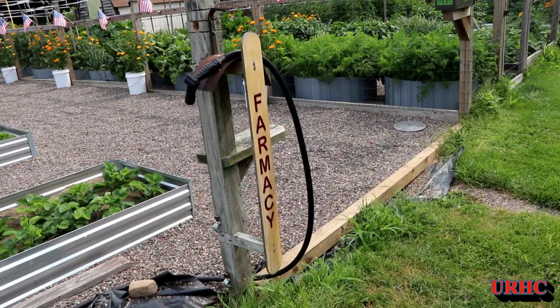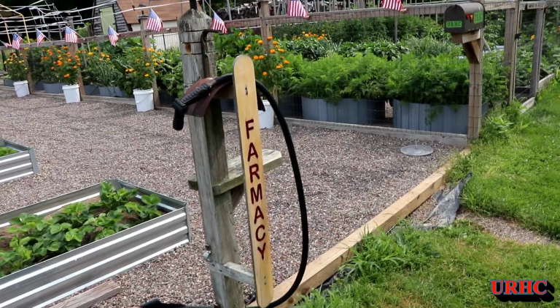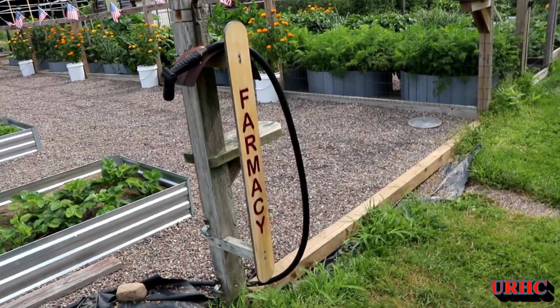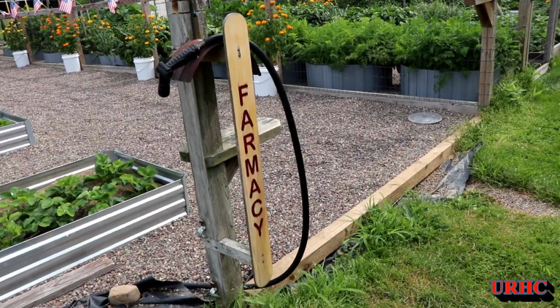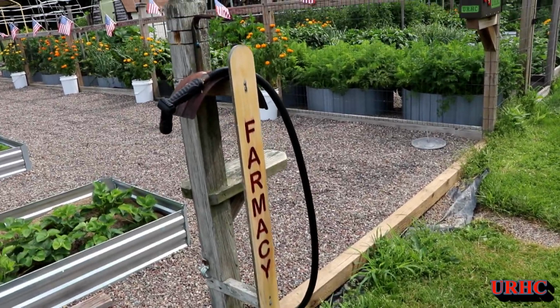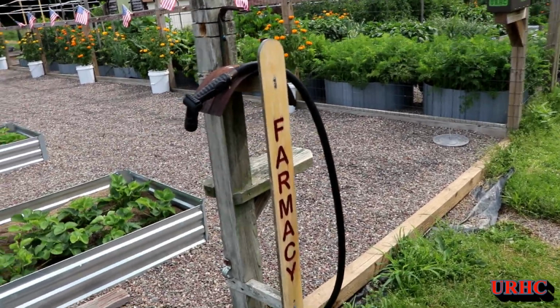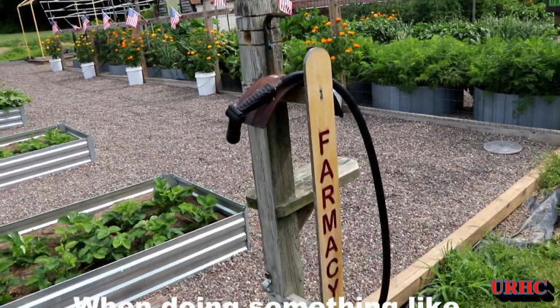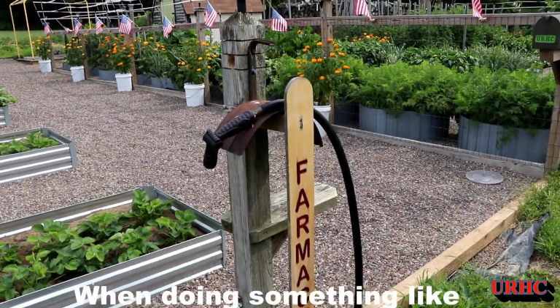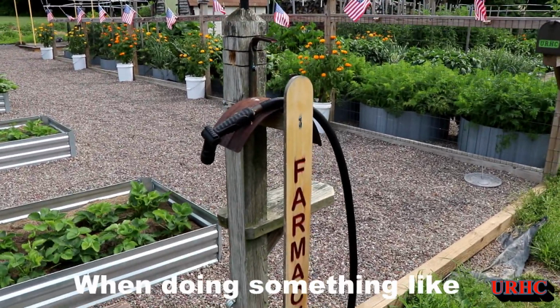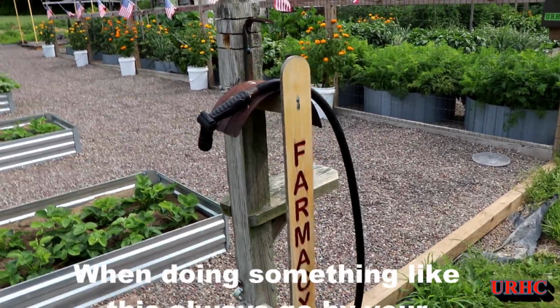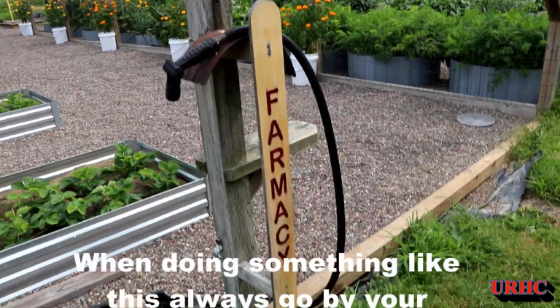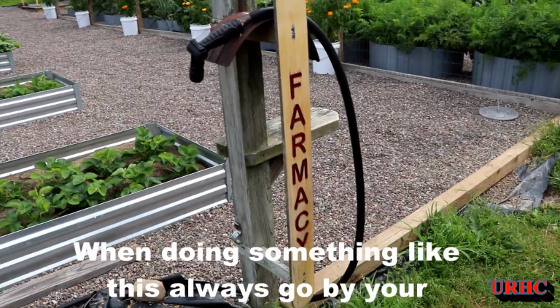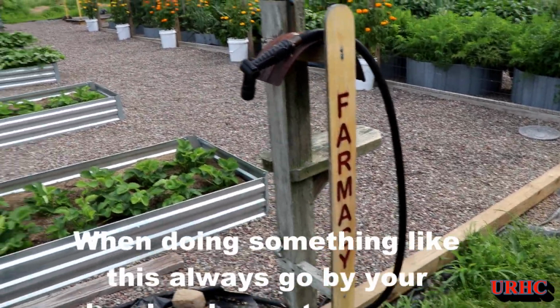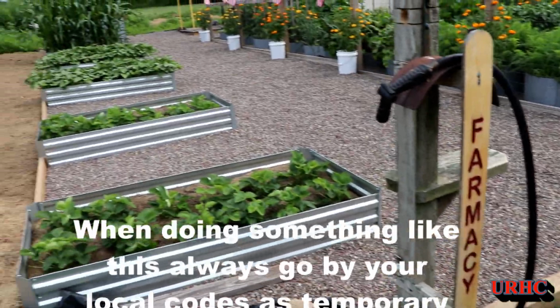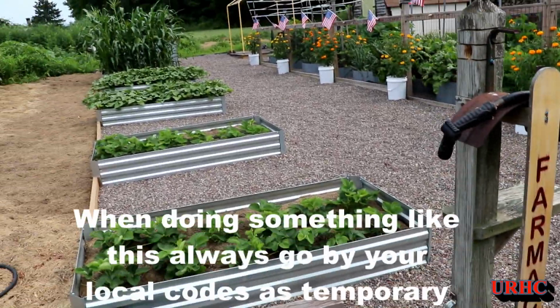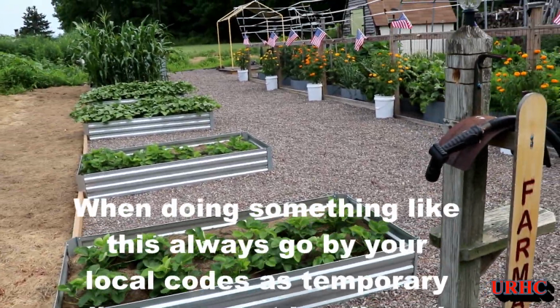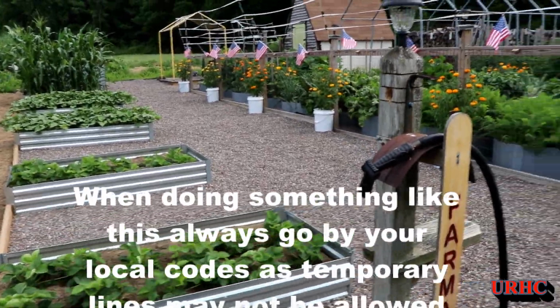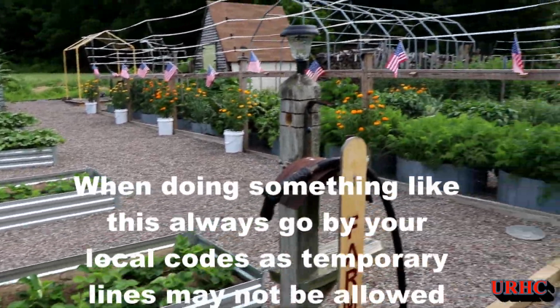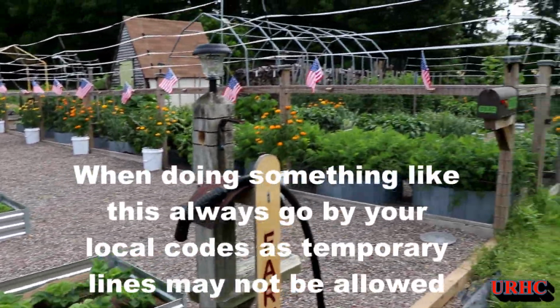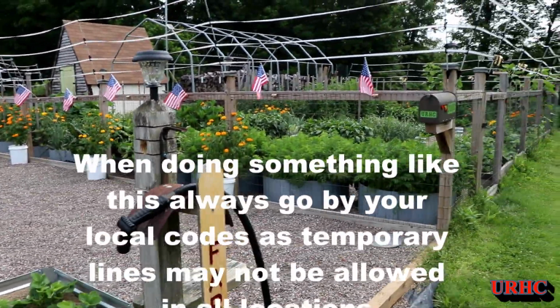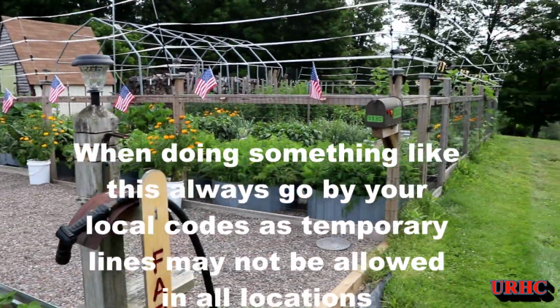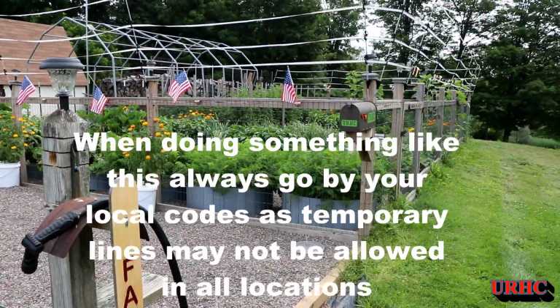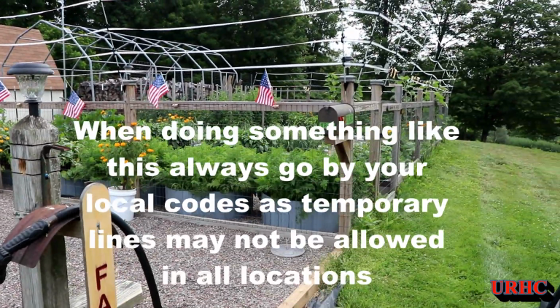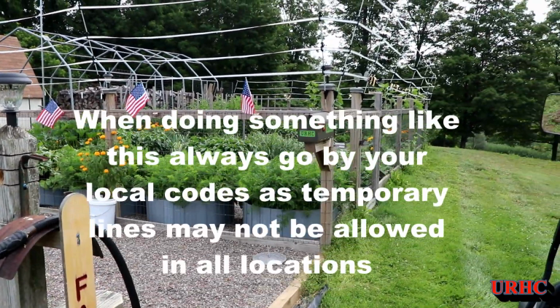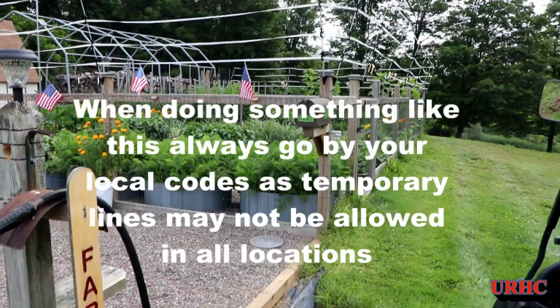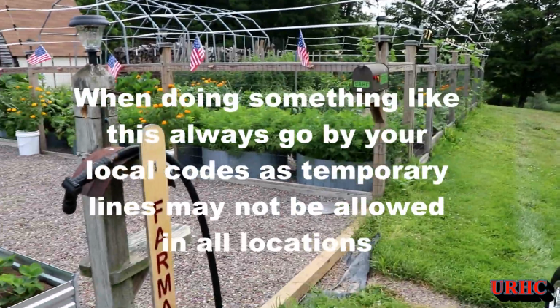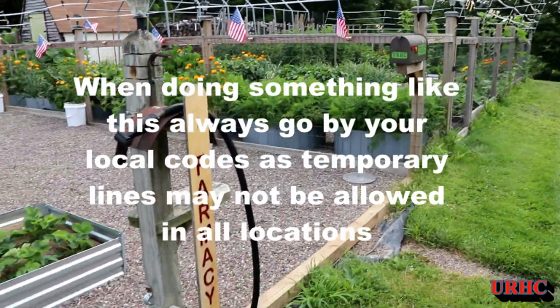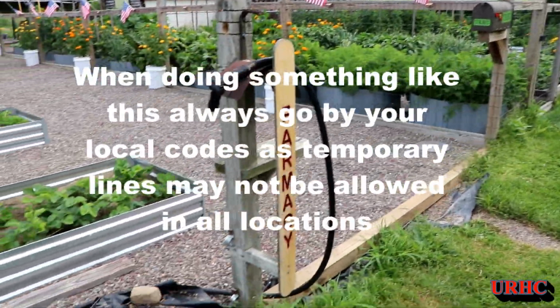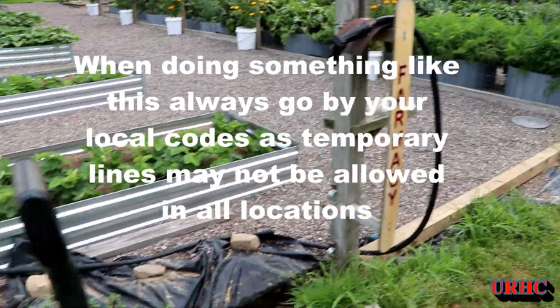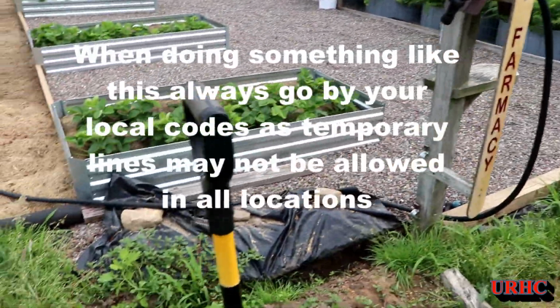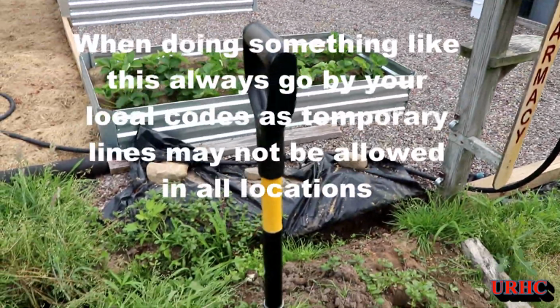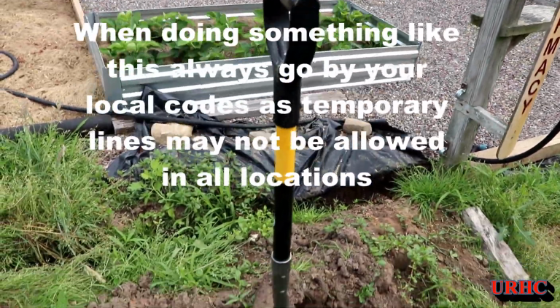Today I'm going to do a quick video about extending my water line down to this pole down here that's by the garden. You can see I like to water with cans by hand and it used to end up in the garden.